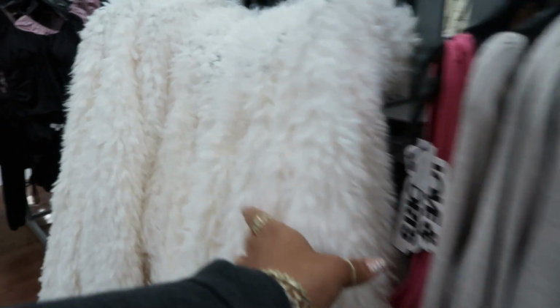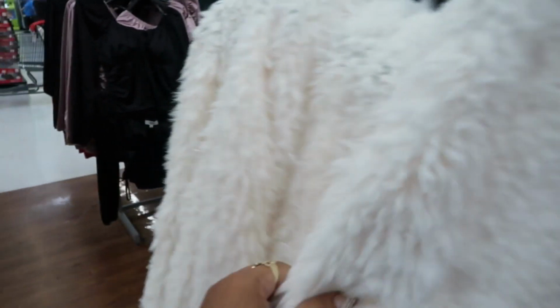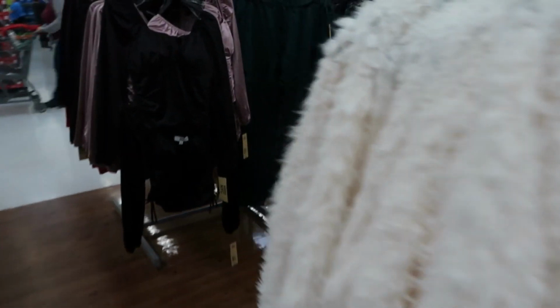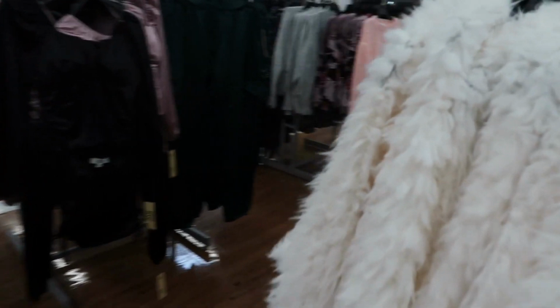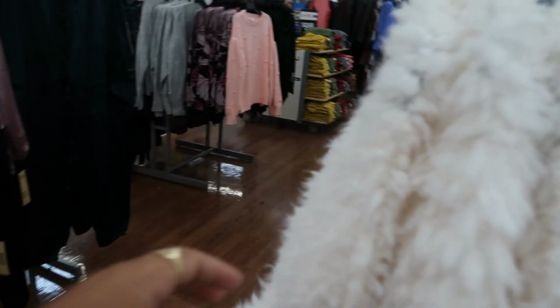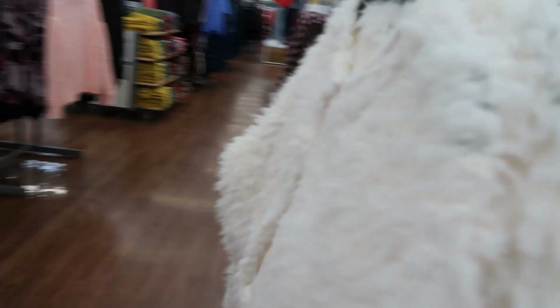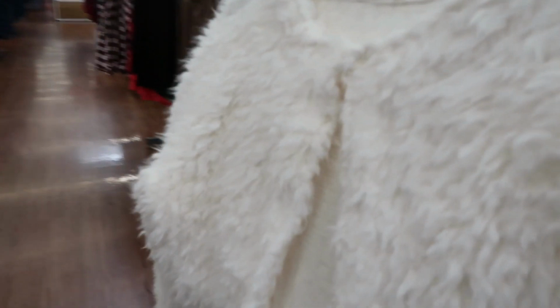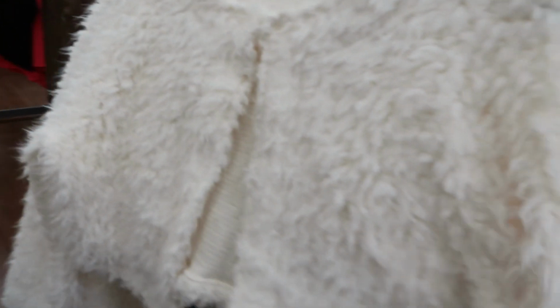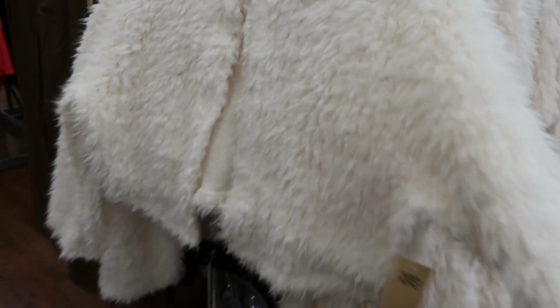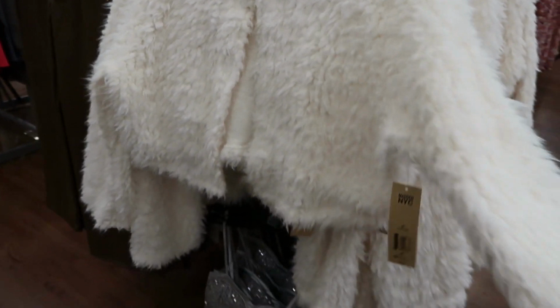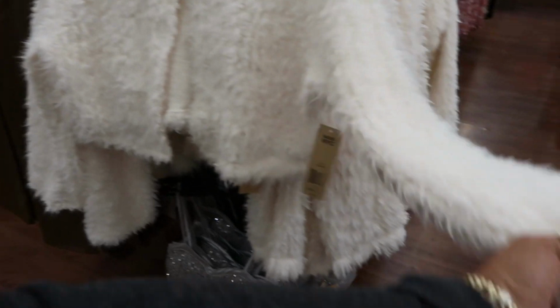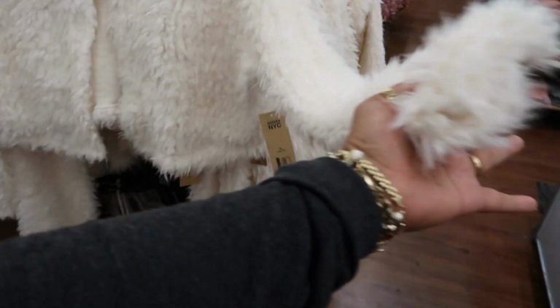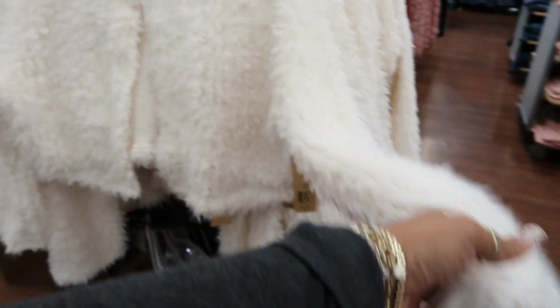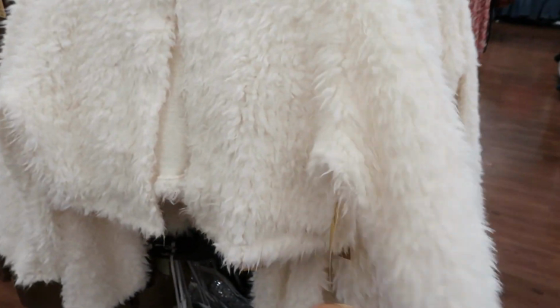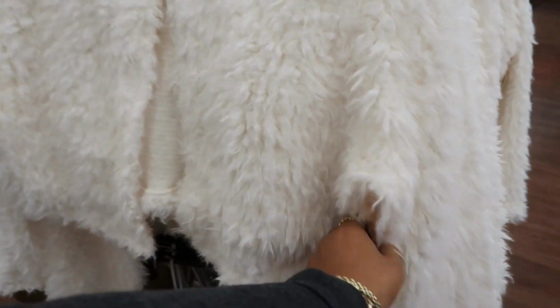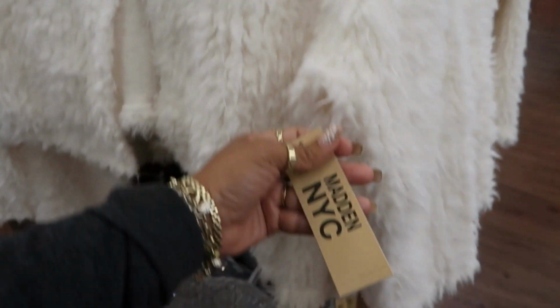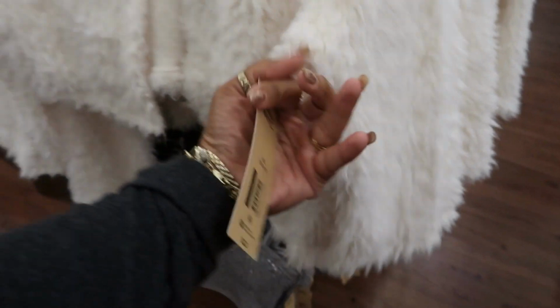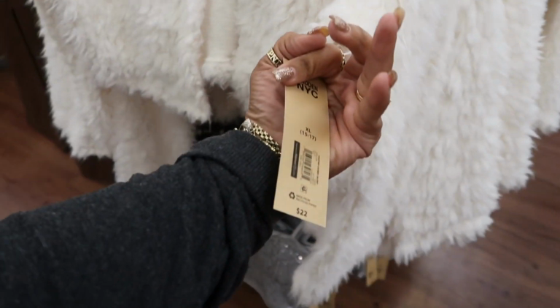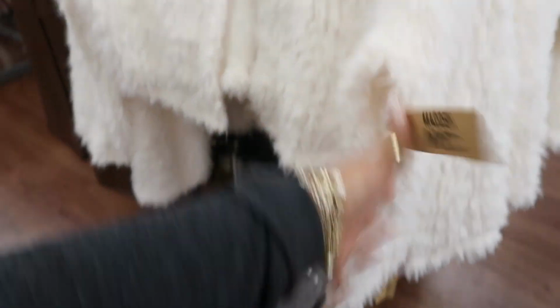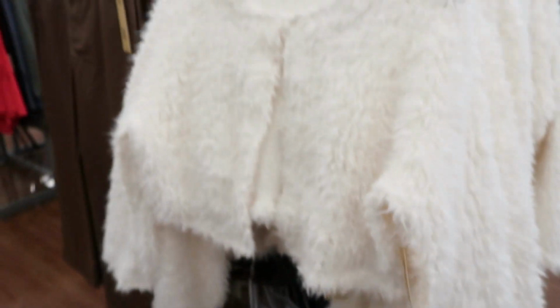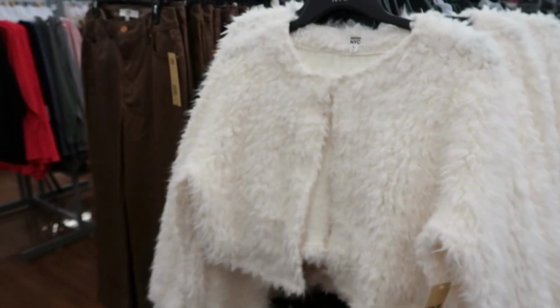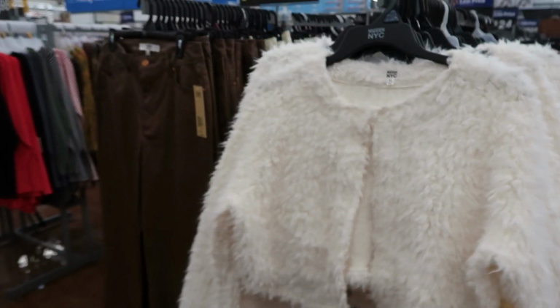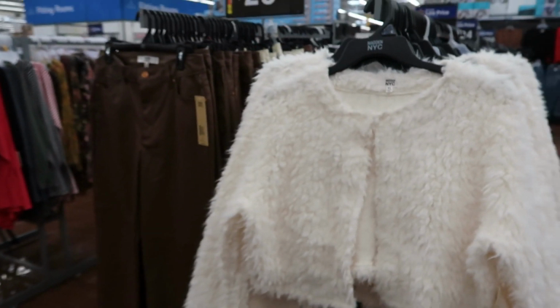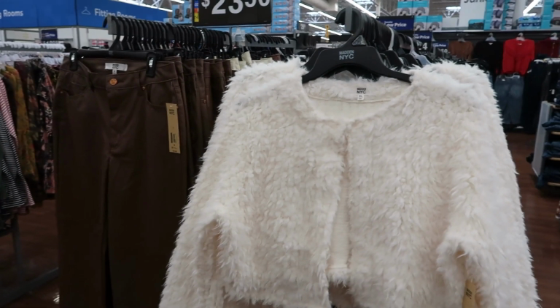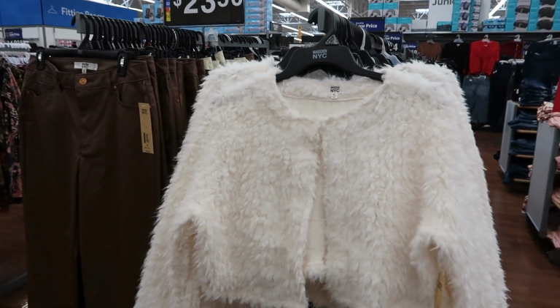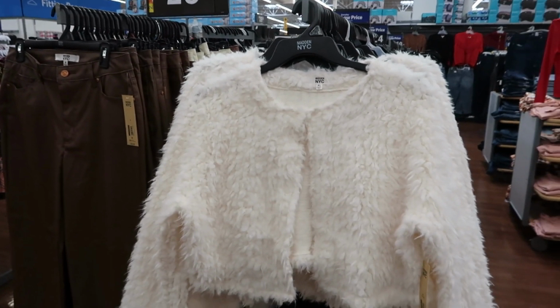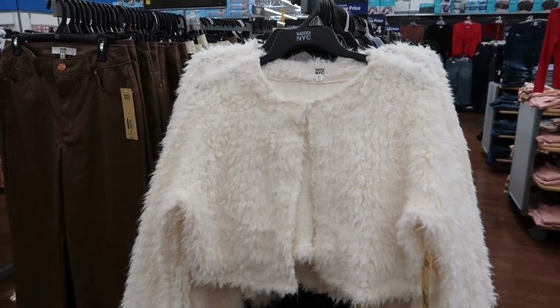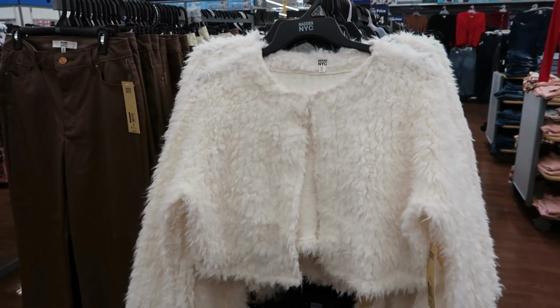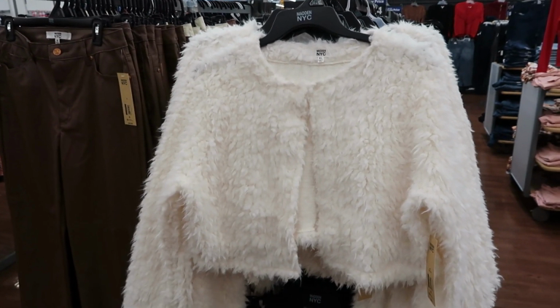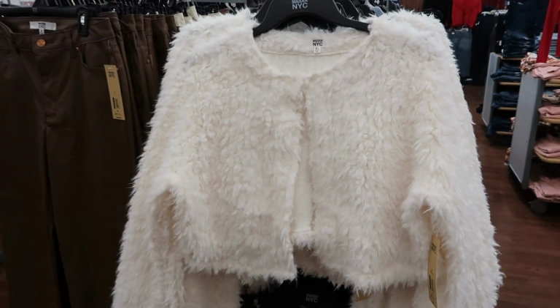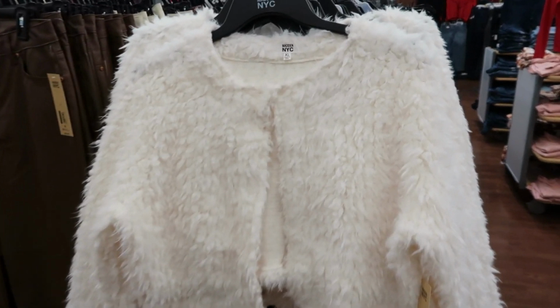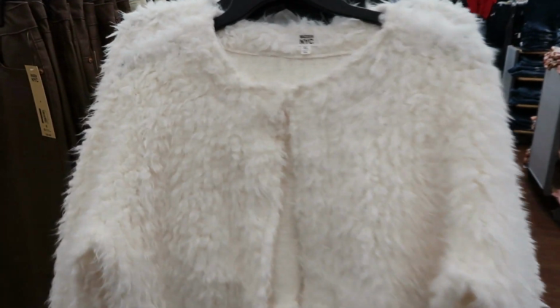Is this a fur jacket? Yes it is — Madden NYC, $22. I feel like I've seen that one before but I don't remember. It's kind of cool.